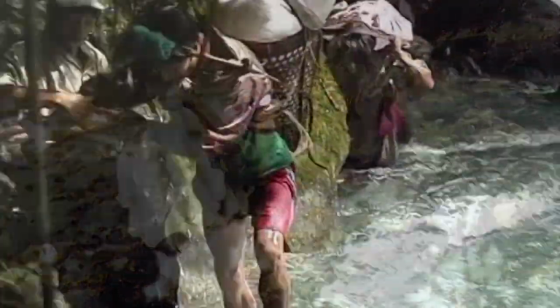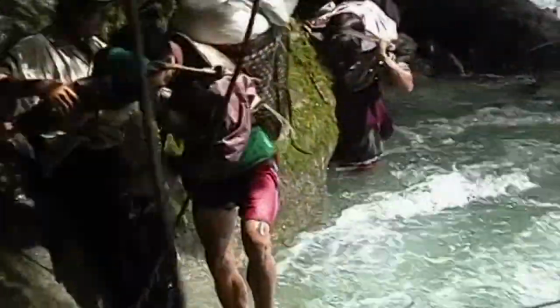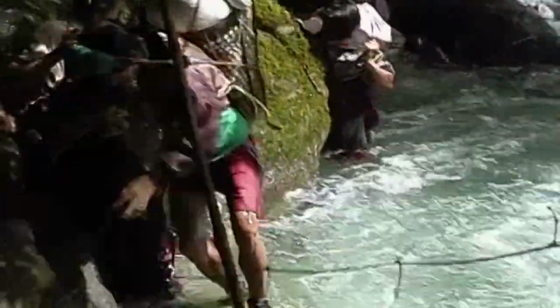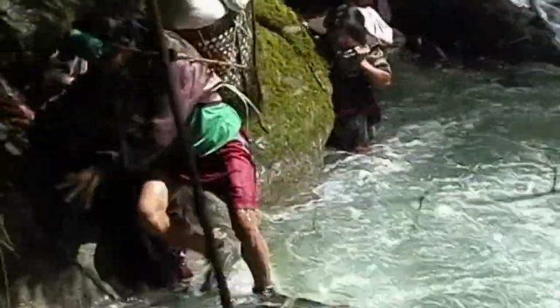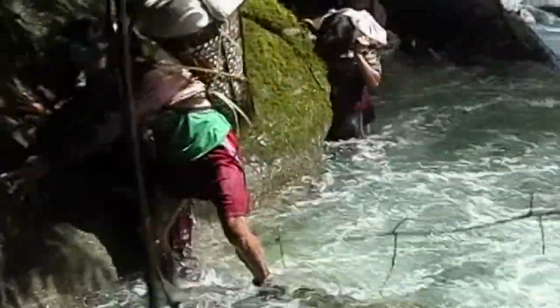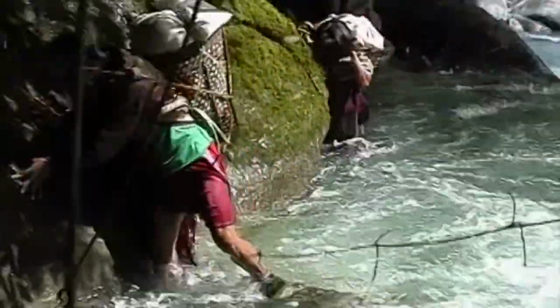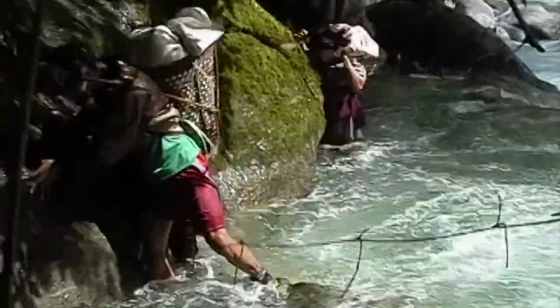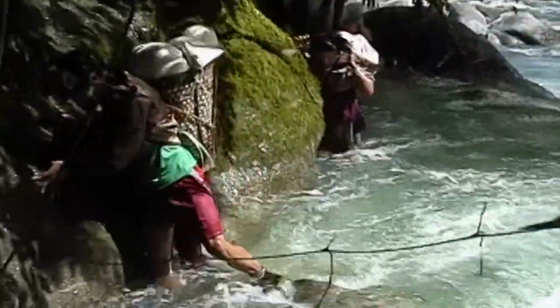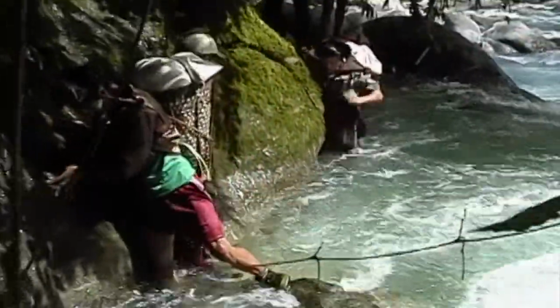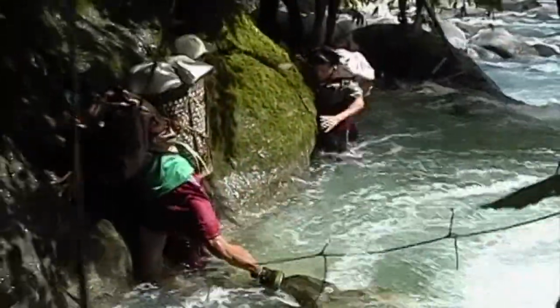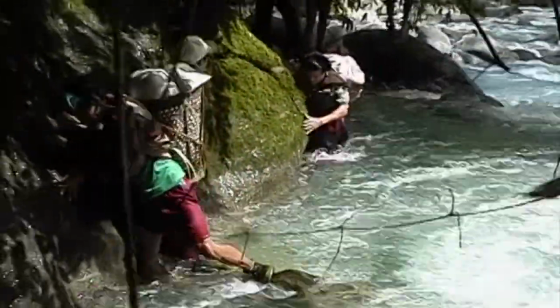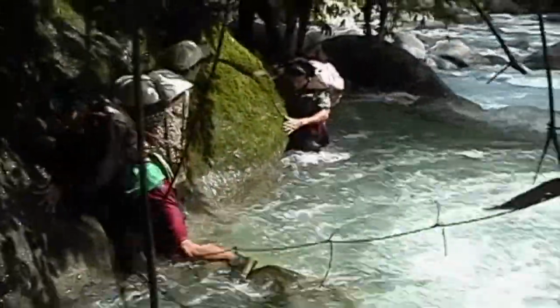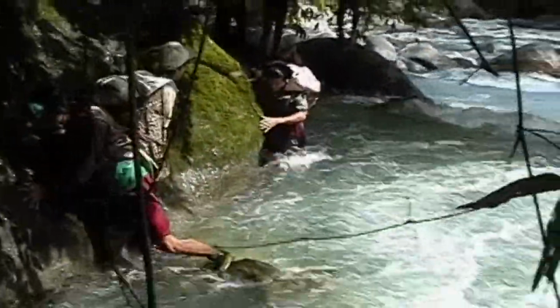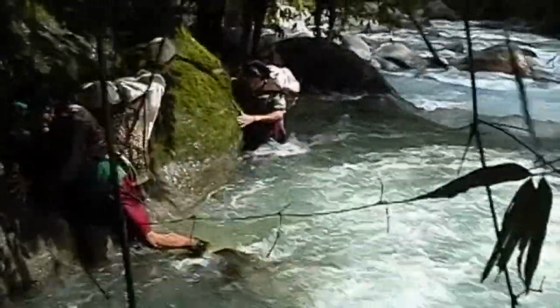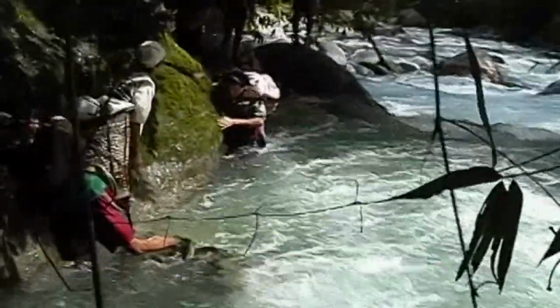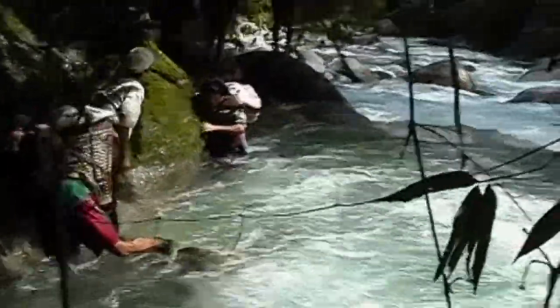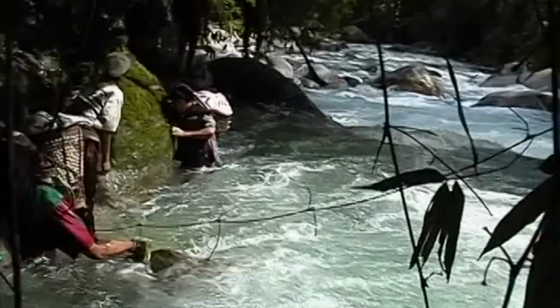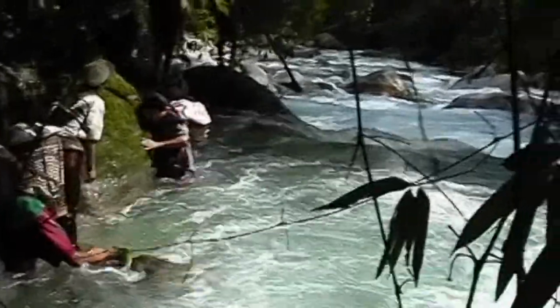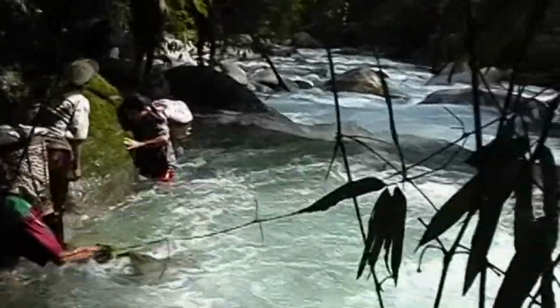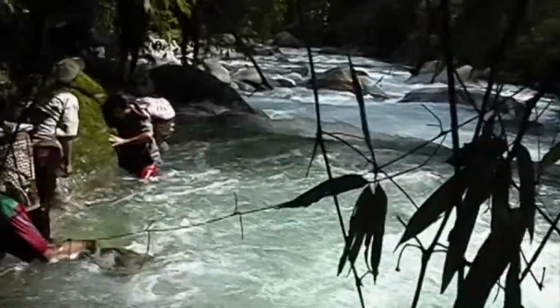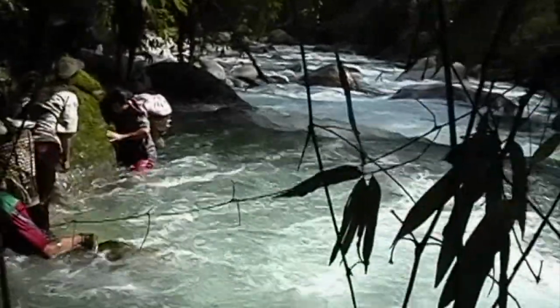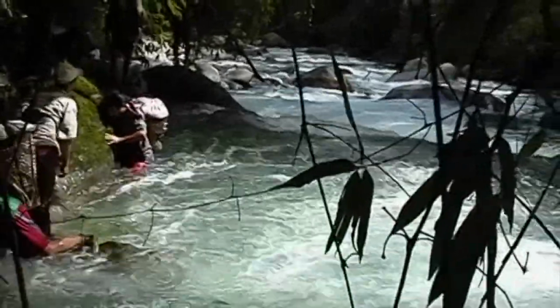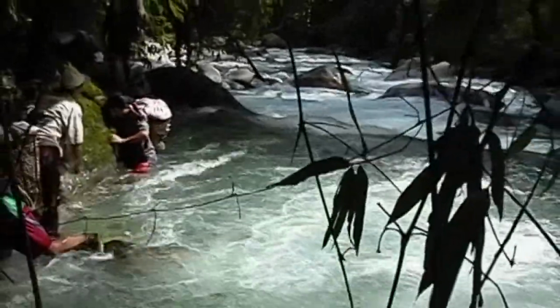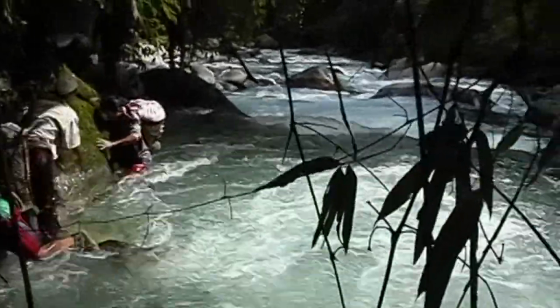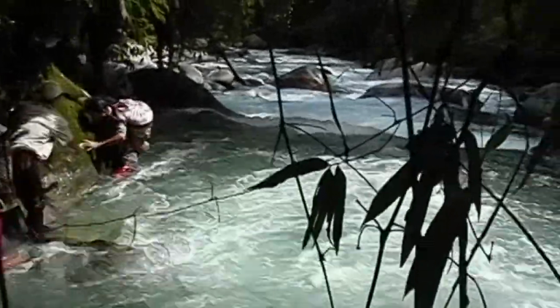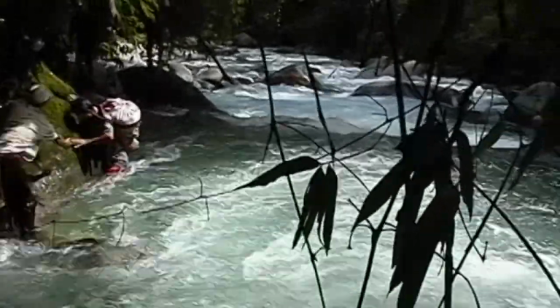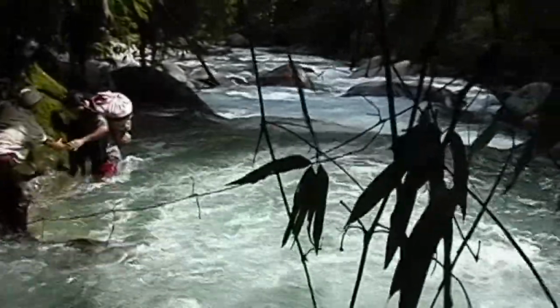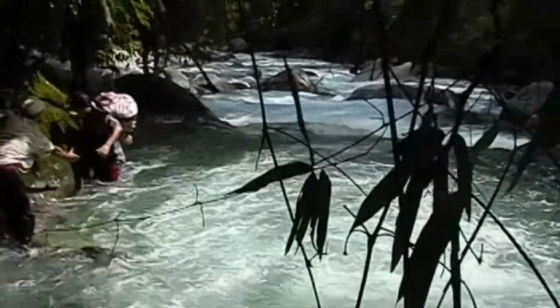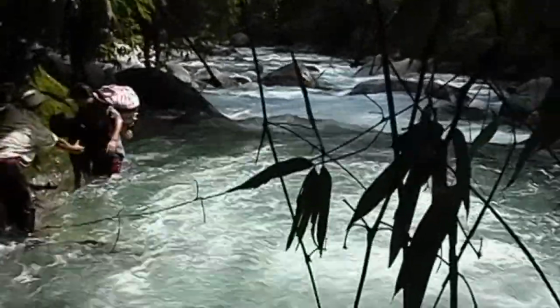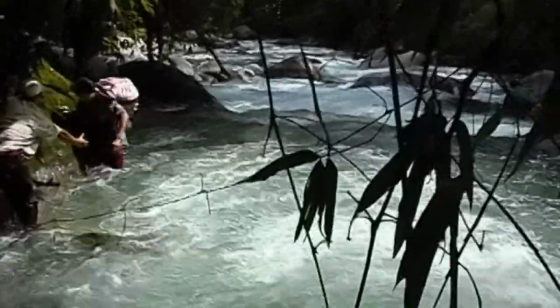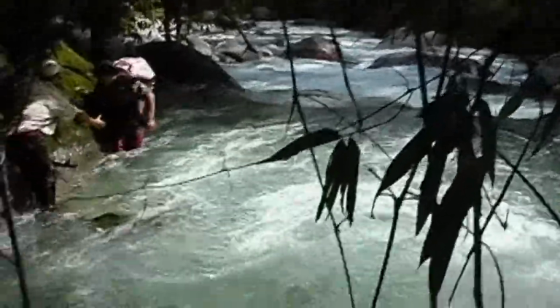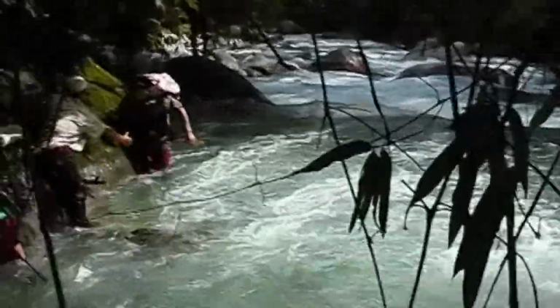At many points we had to help each other across by using poles or whatever to hang on to. Some of the porters slipped and fell in the heavy rapids.